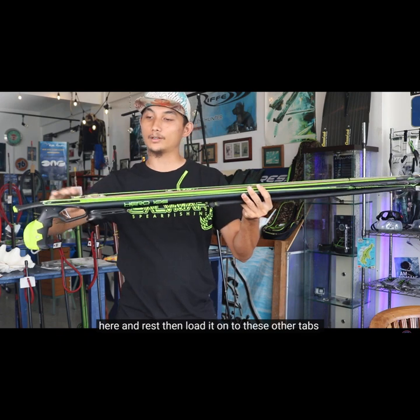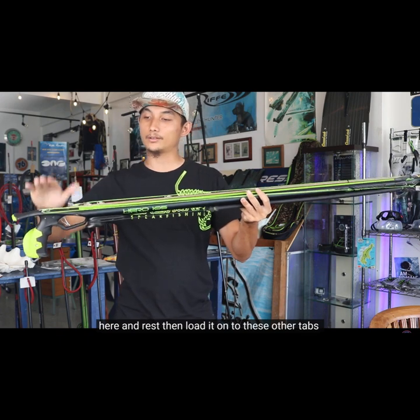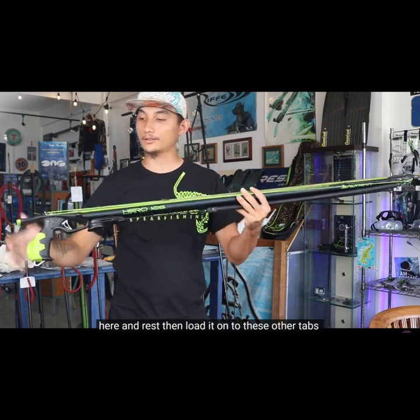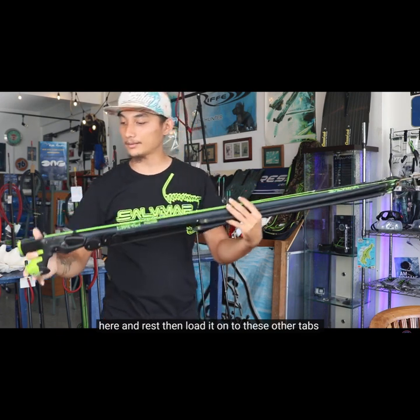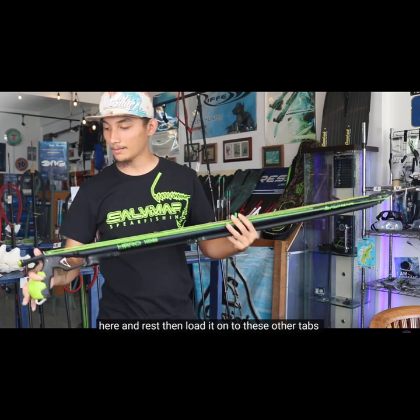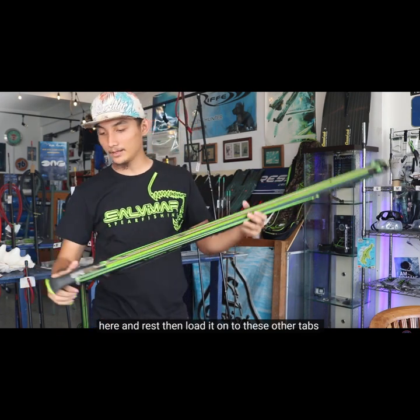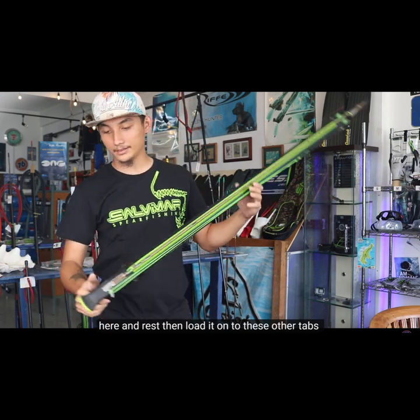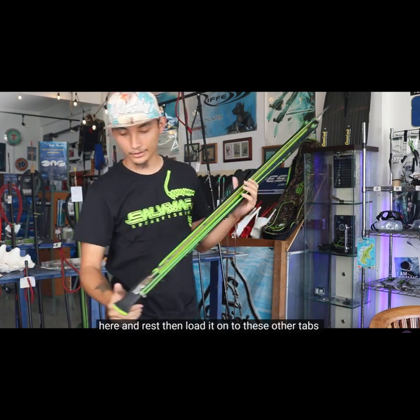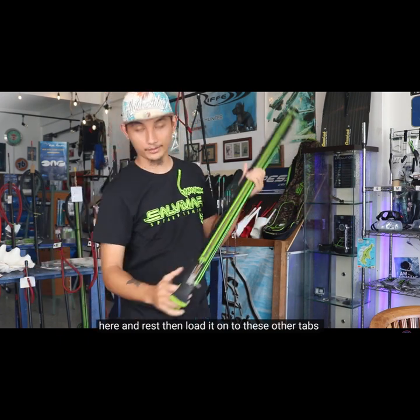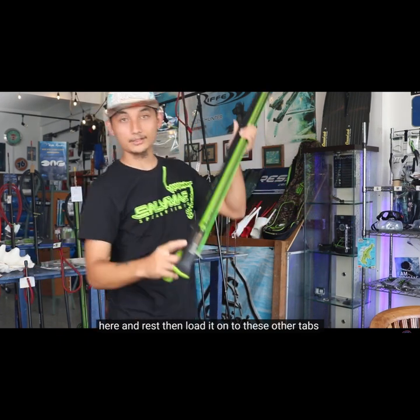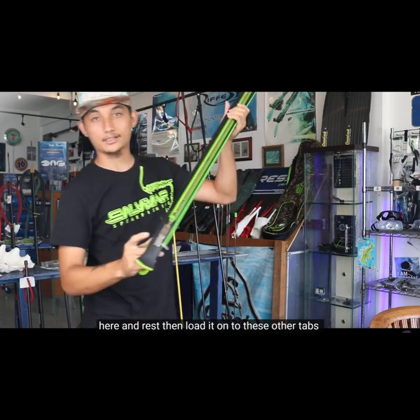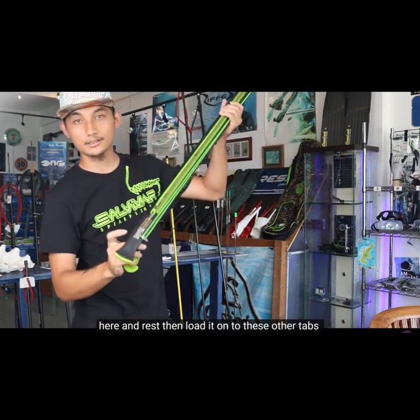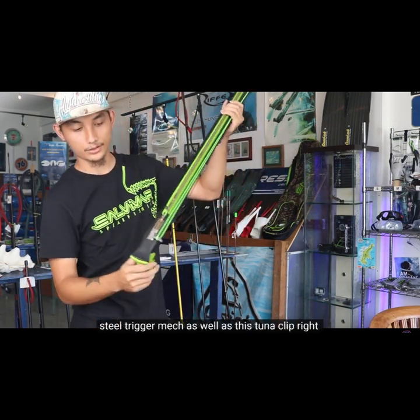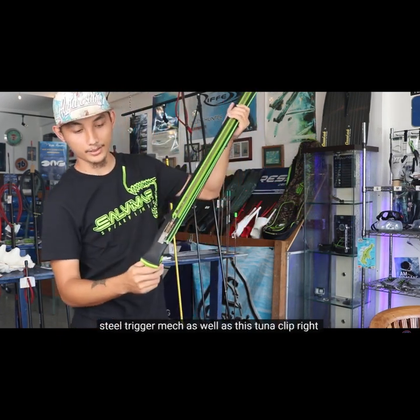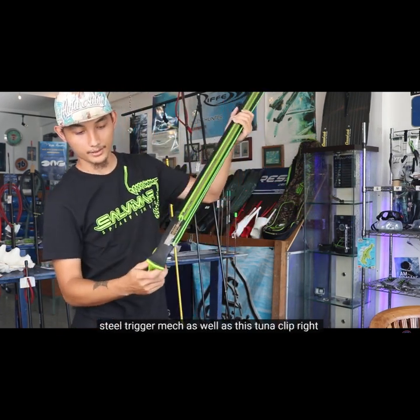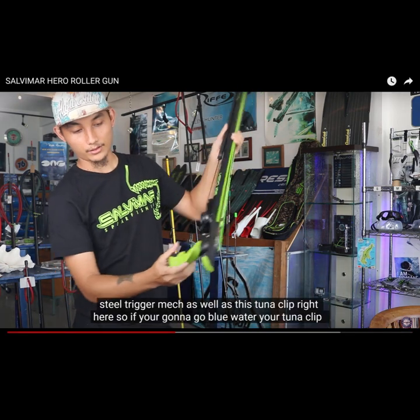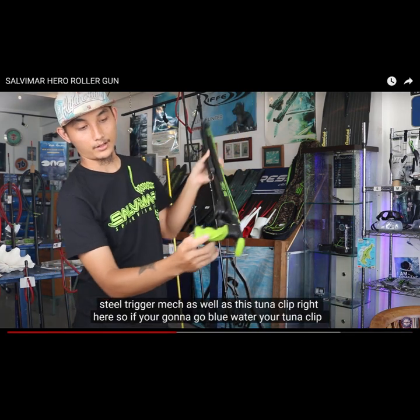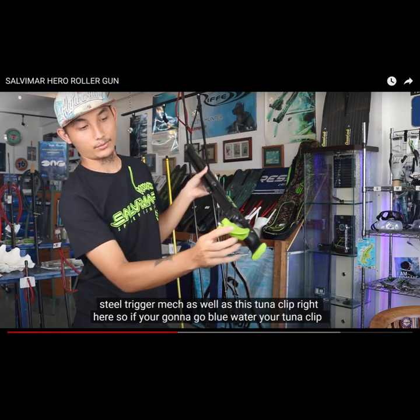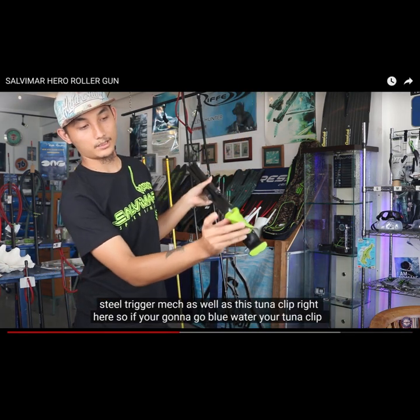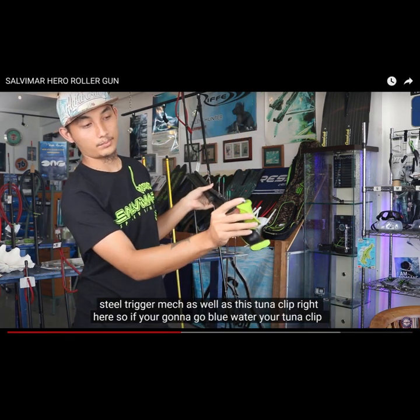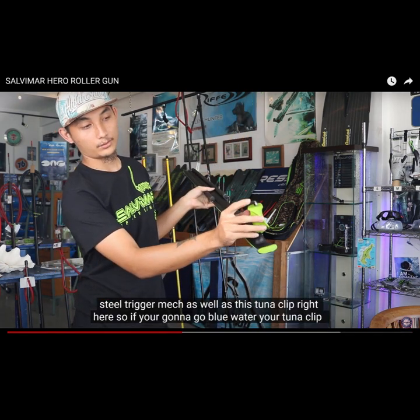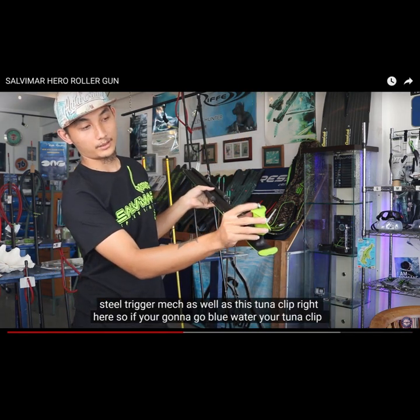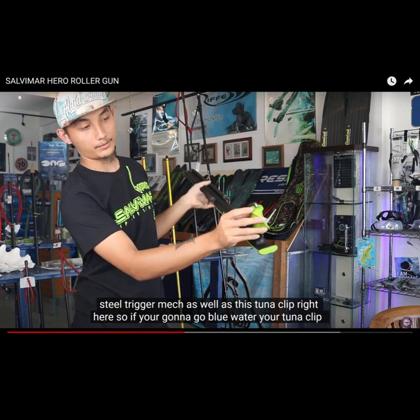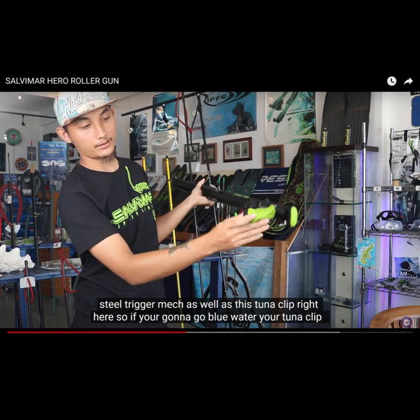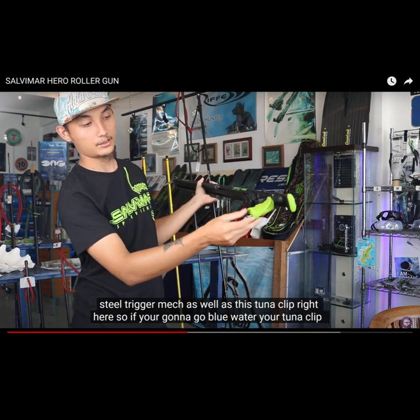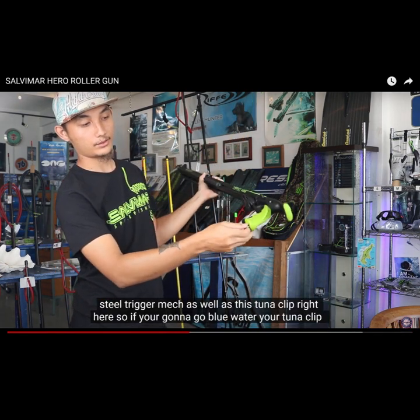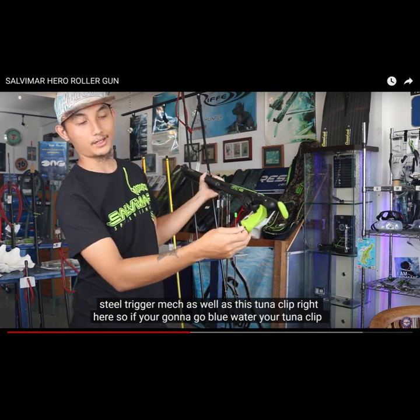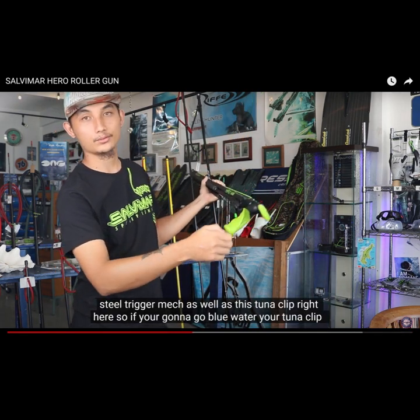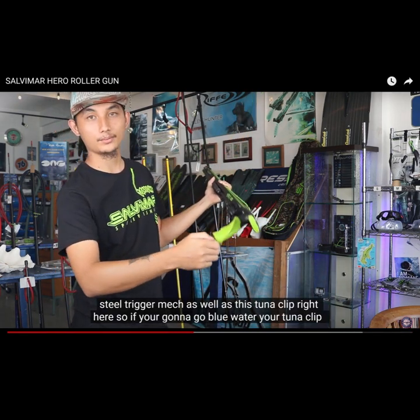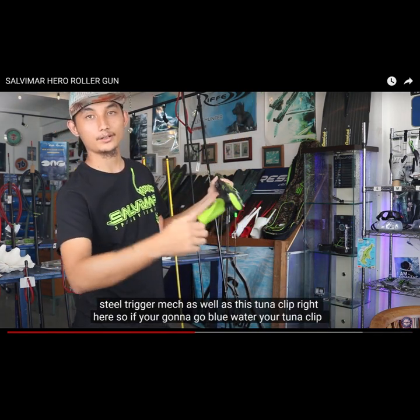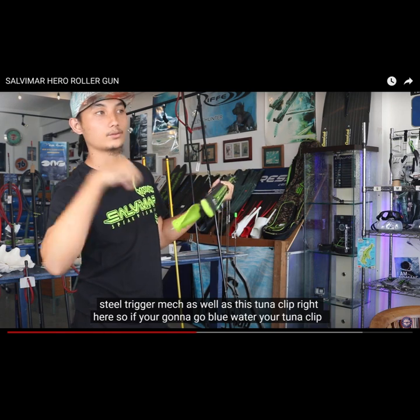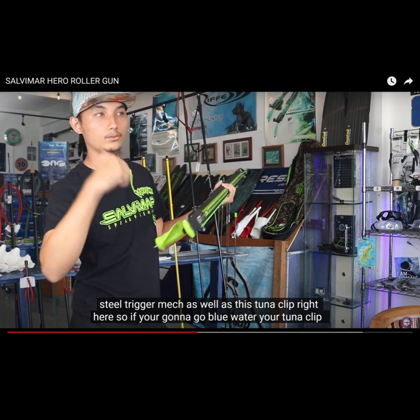One of the best roller guns from Salvemar. Very powerful and comfortable design, recommended for everyone, good quality for the right price. — Jason.